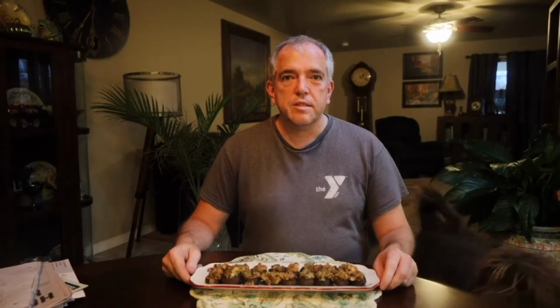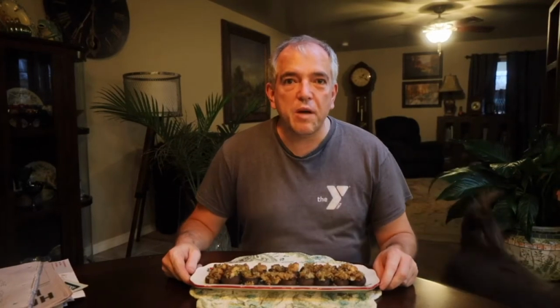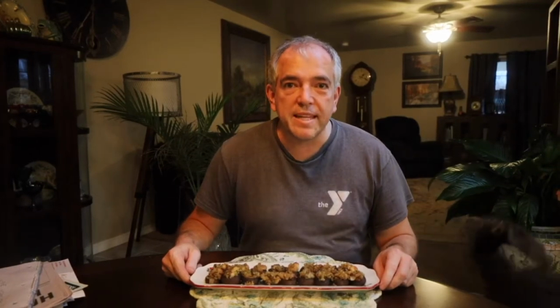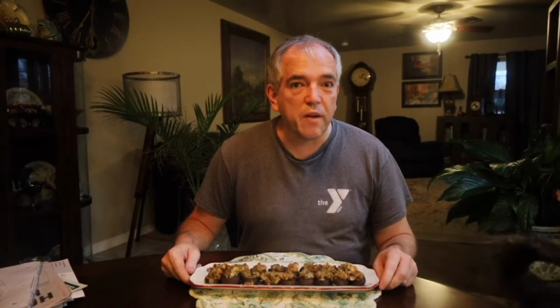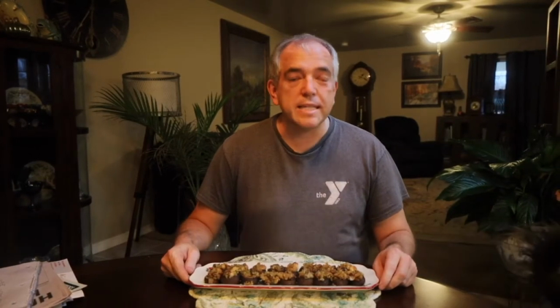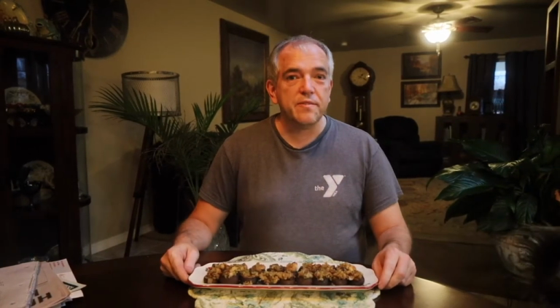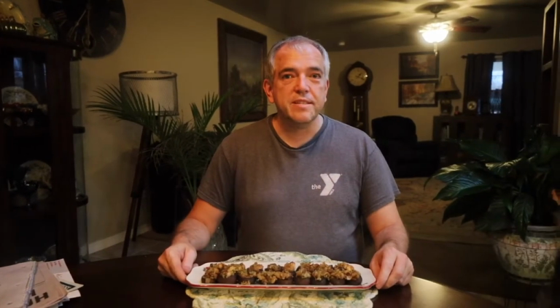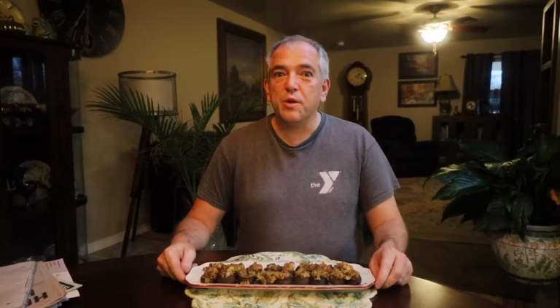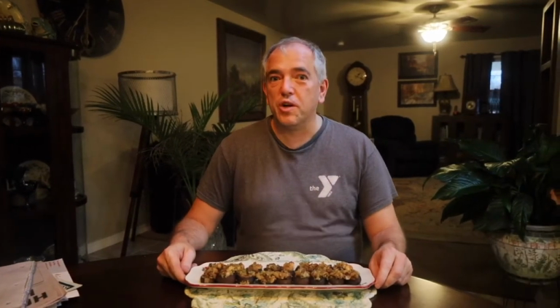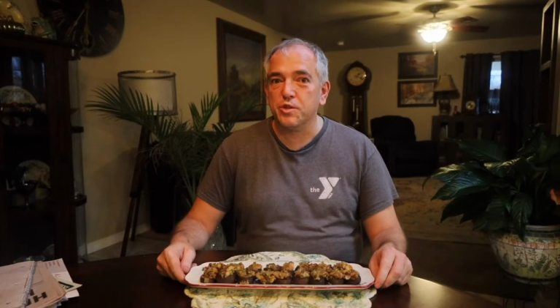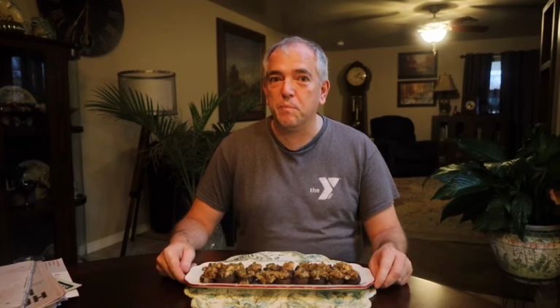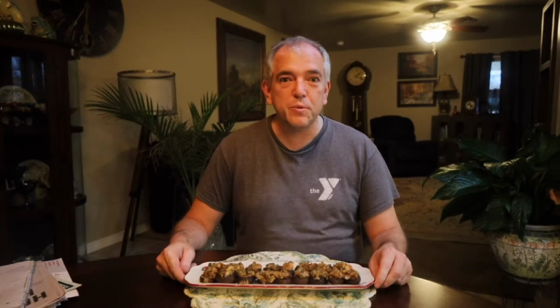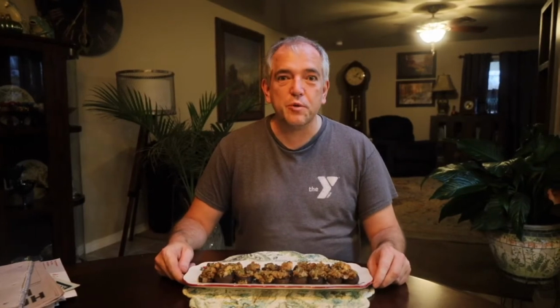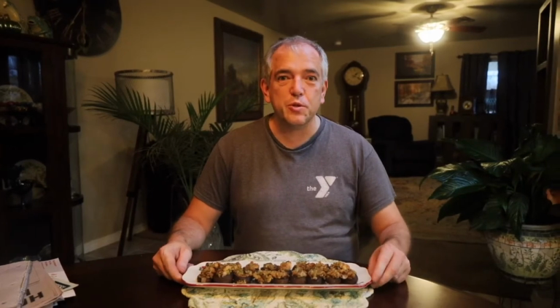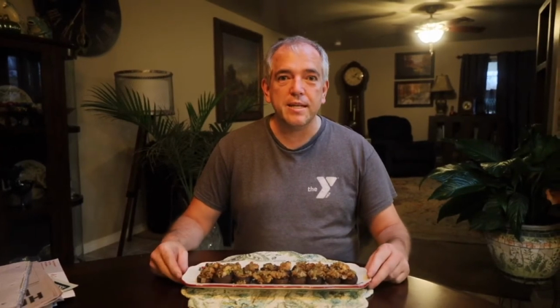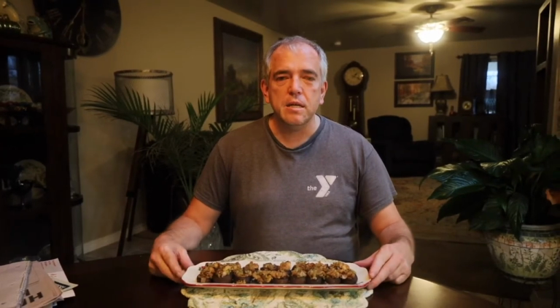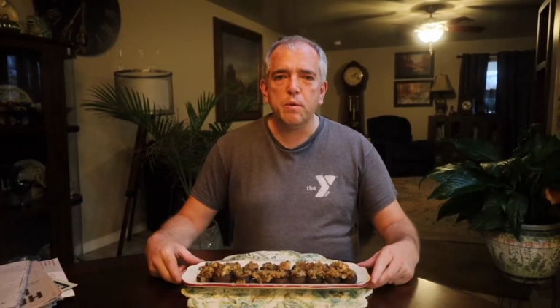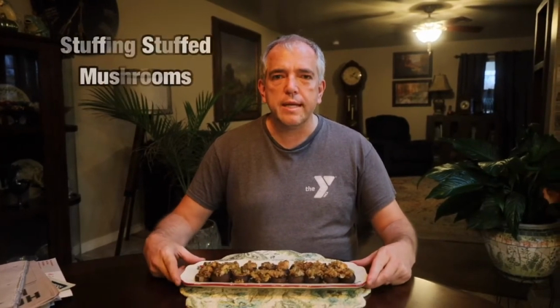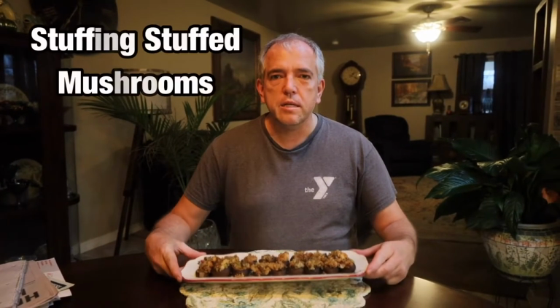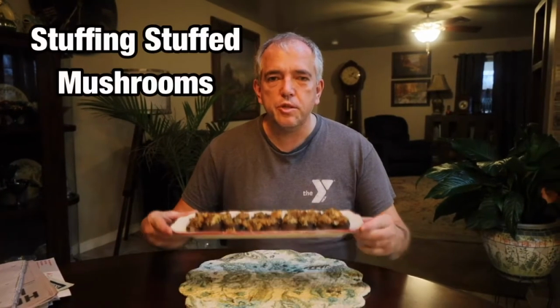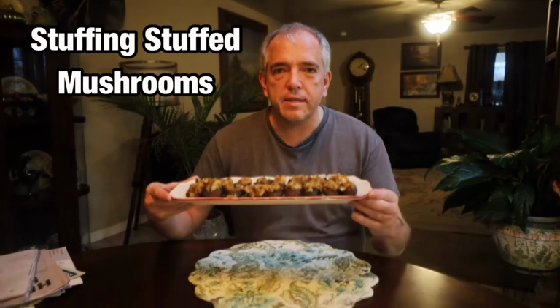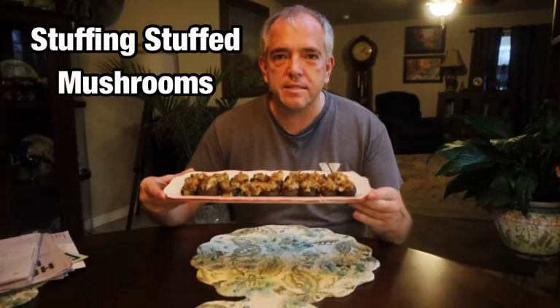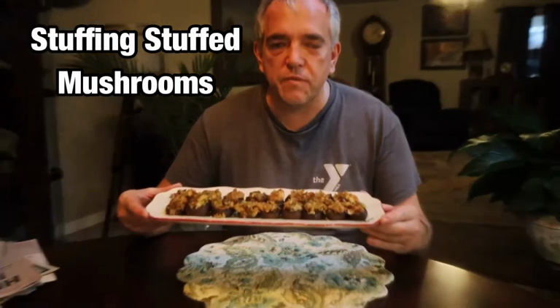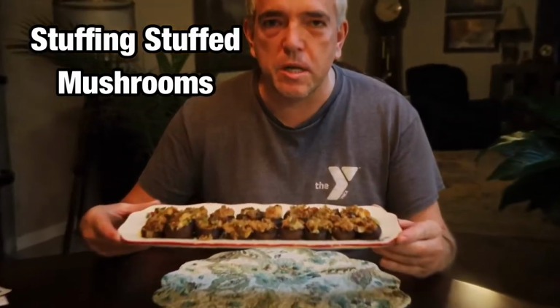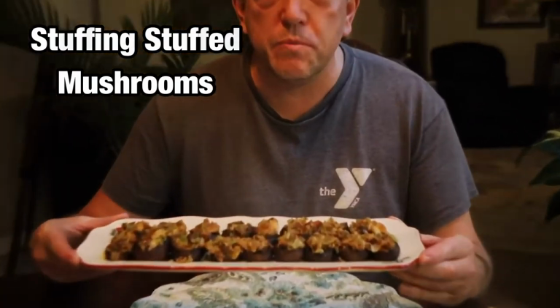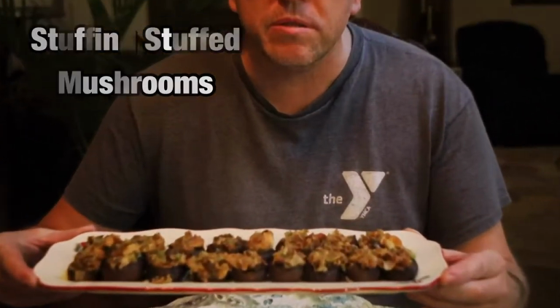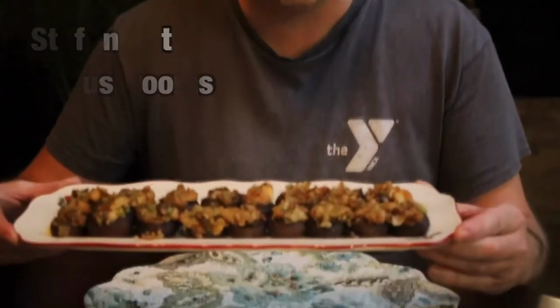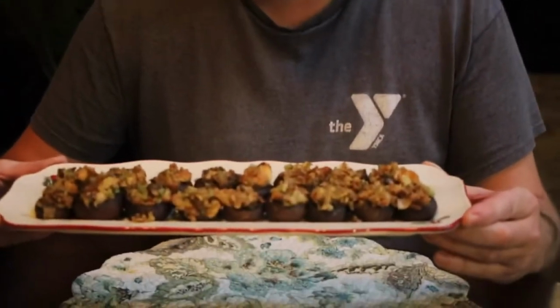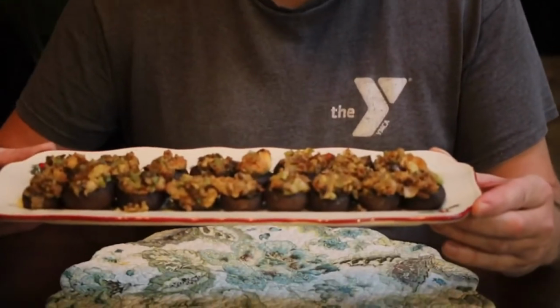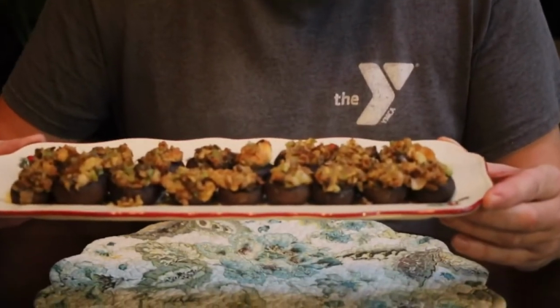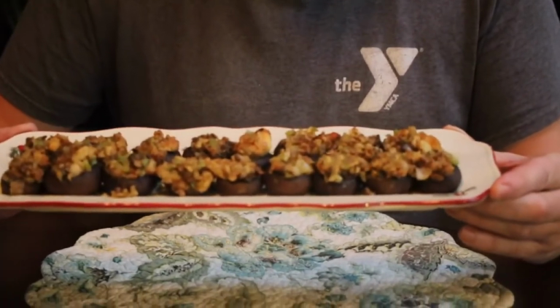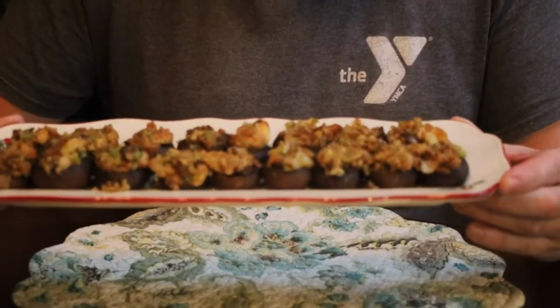Do you have everything that you ever want in life? Do you have cars? Do you have boats? Do you have jewelry? More importantly, do you have these stuffed mushrooms? If not, let's show you how we make them.